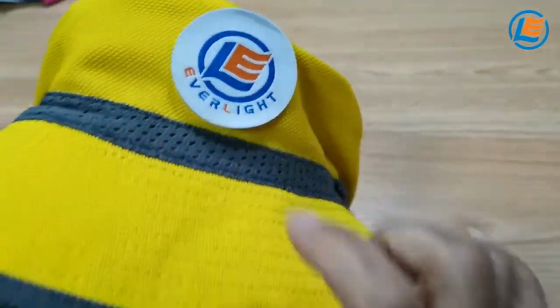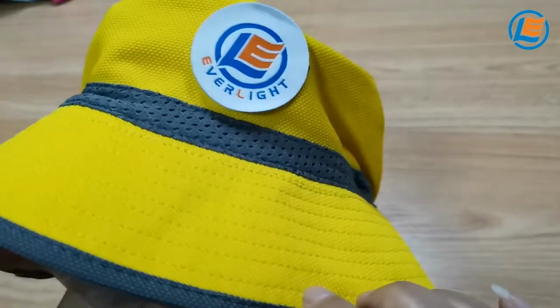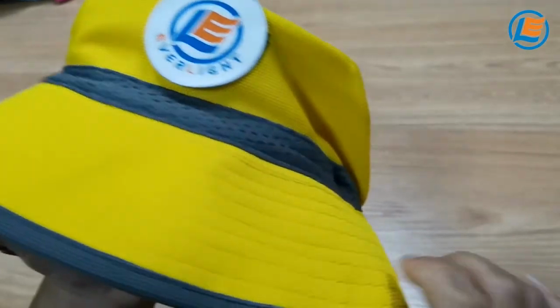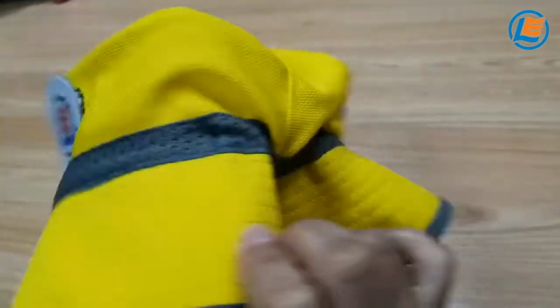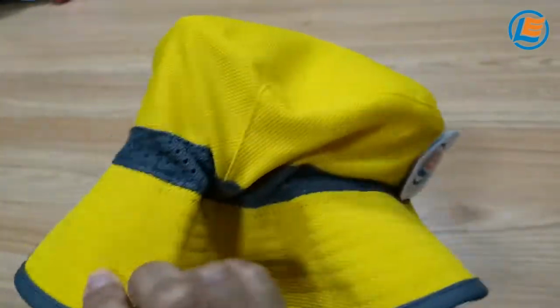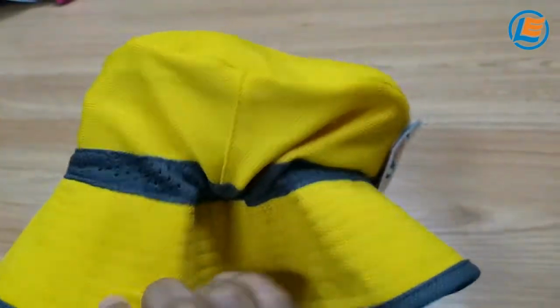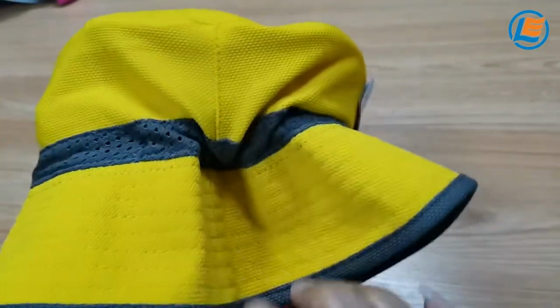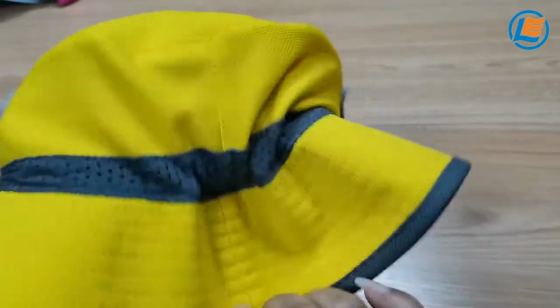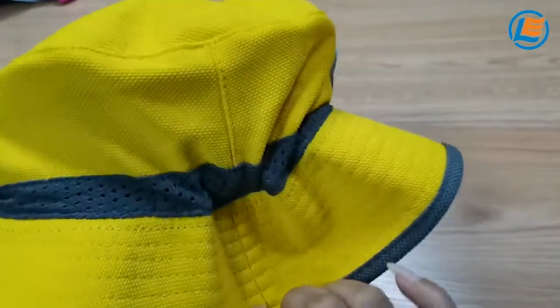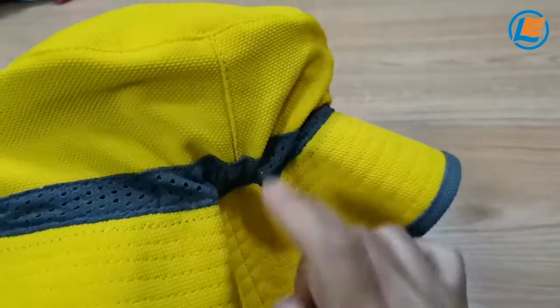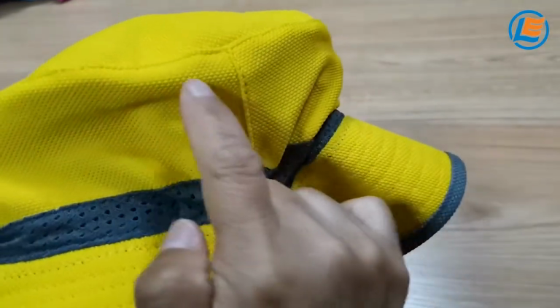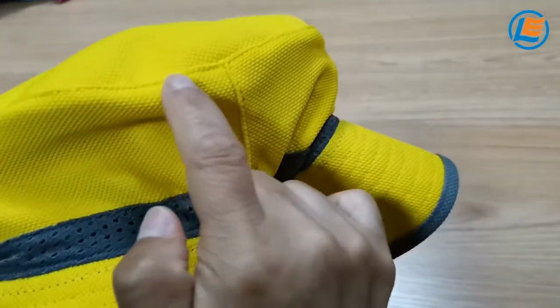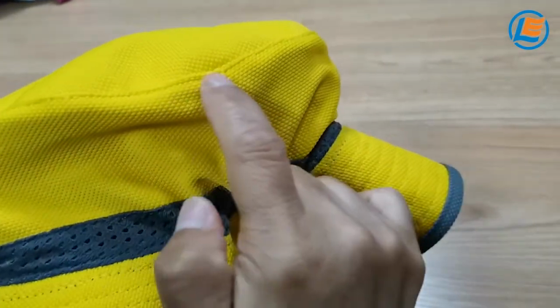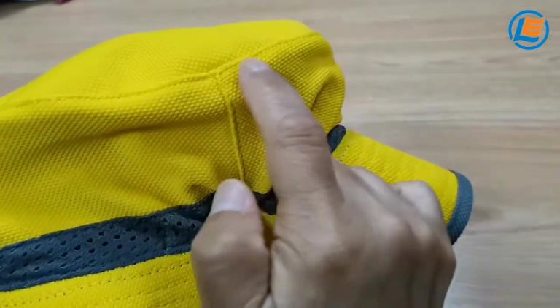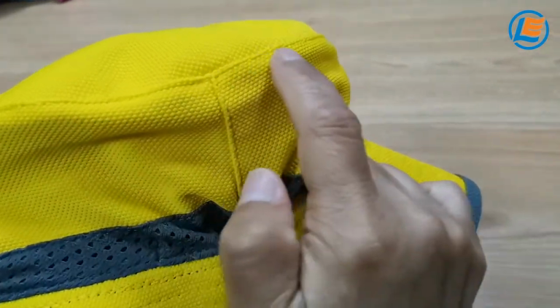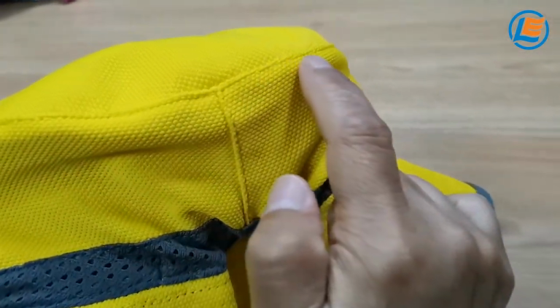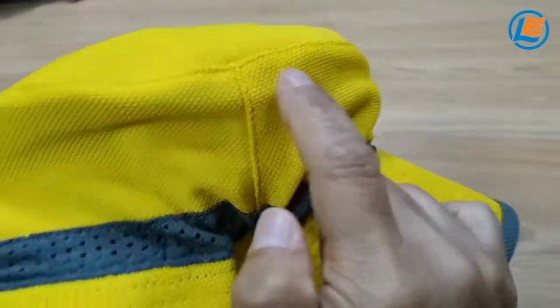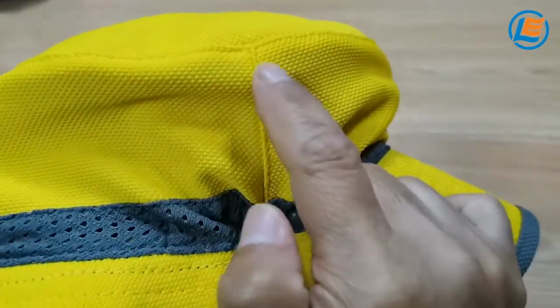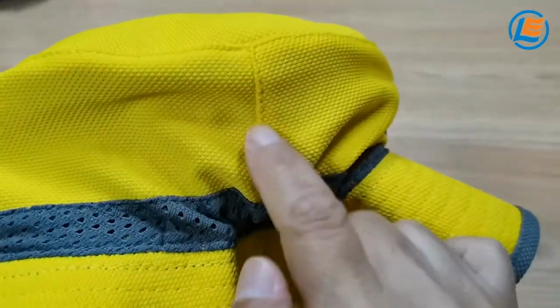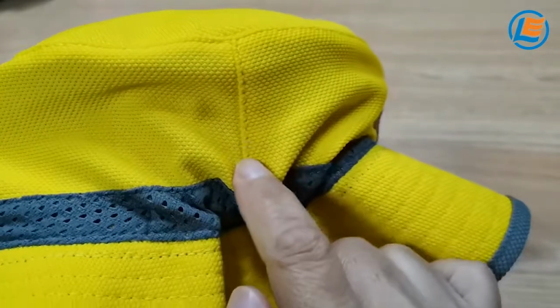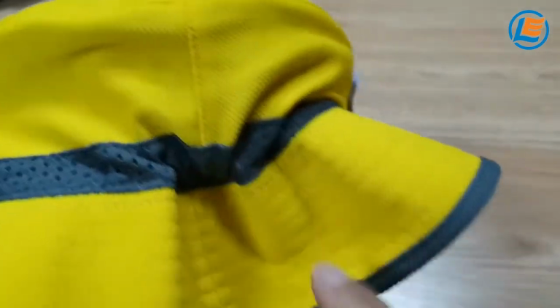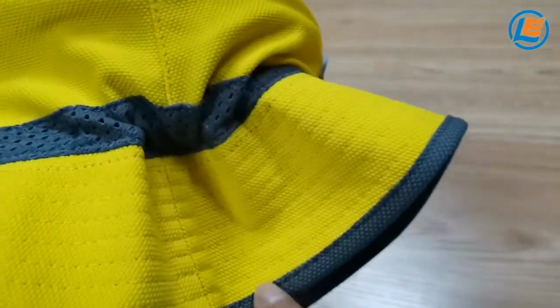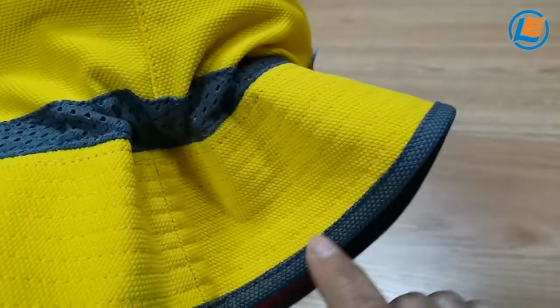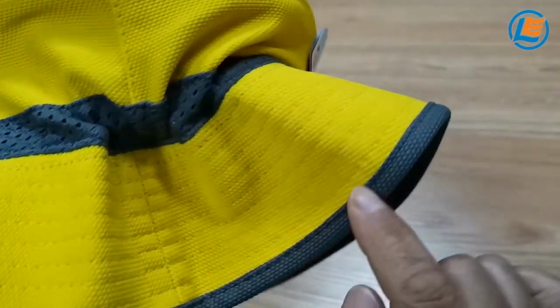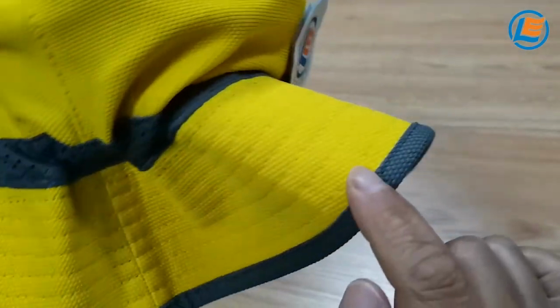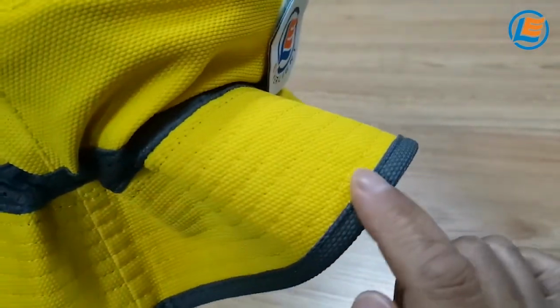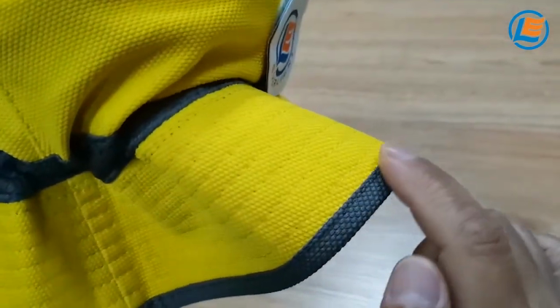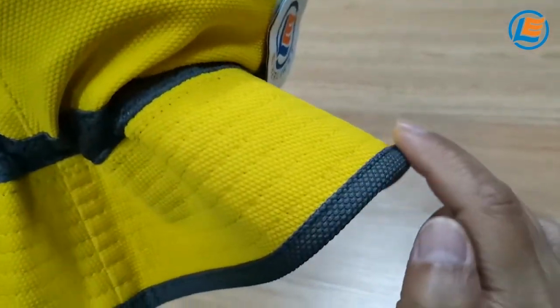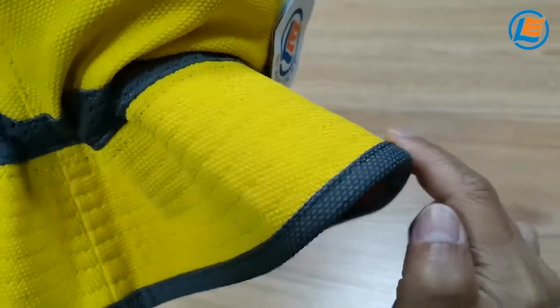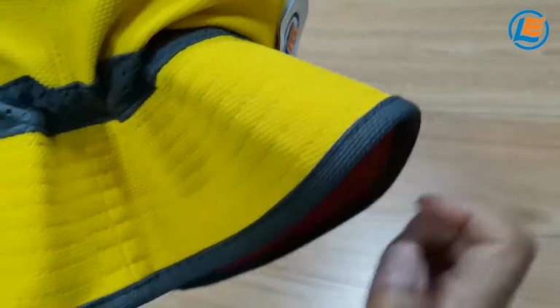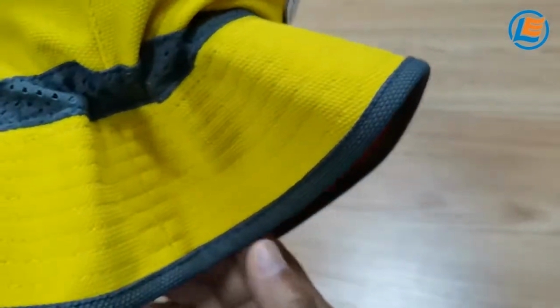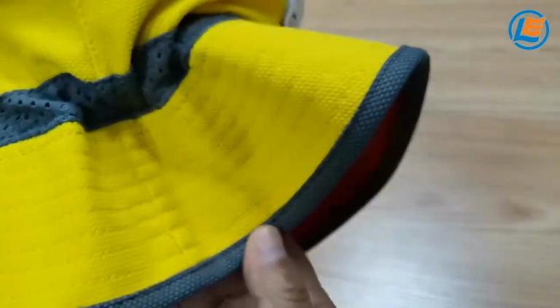Between the top section and the body of the hat there is a stitching line making the surface flatter, and the outside wrap is also in a different color.